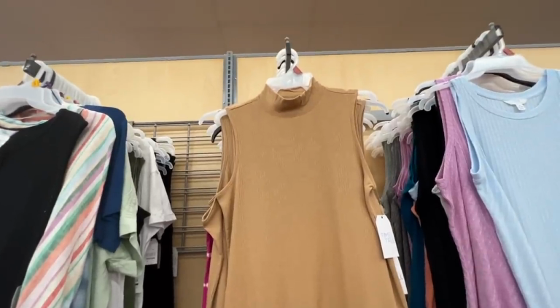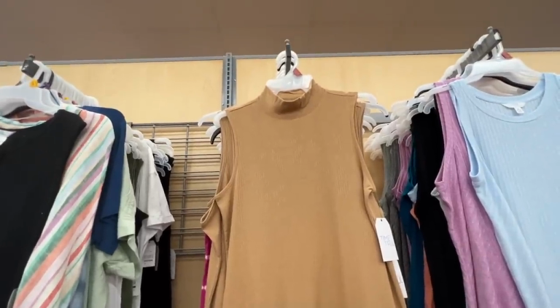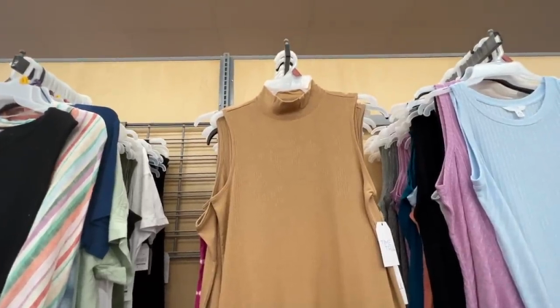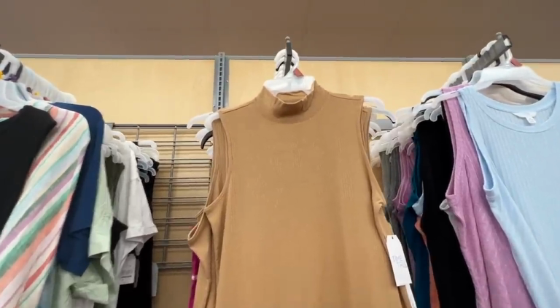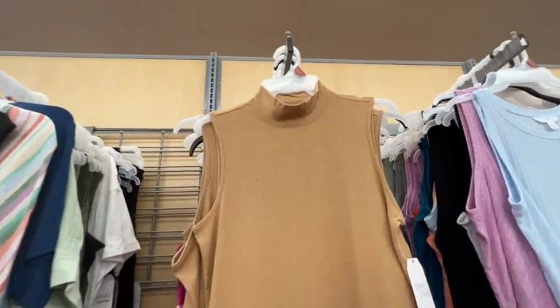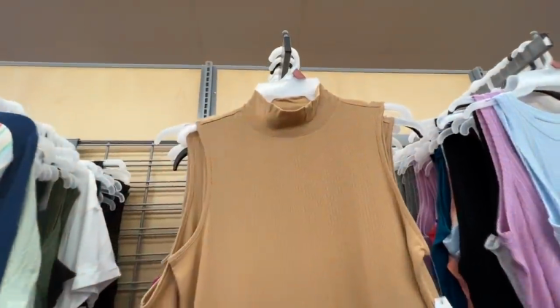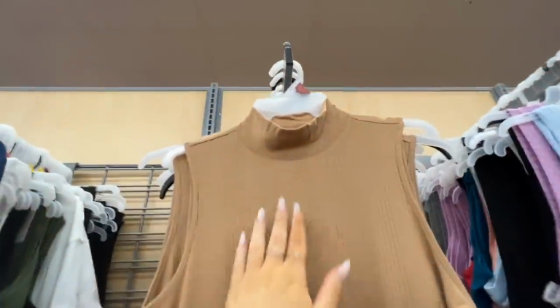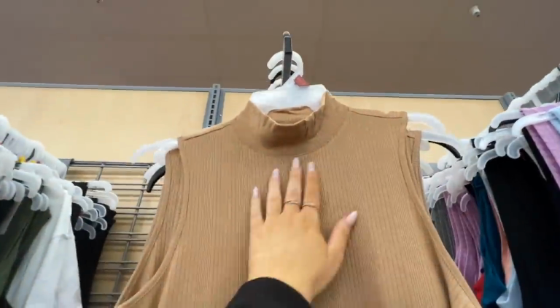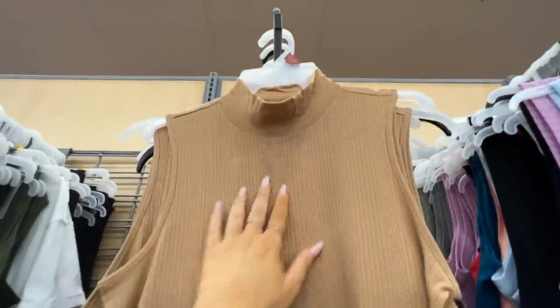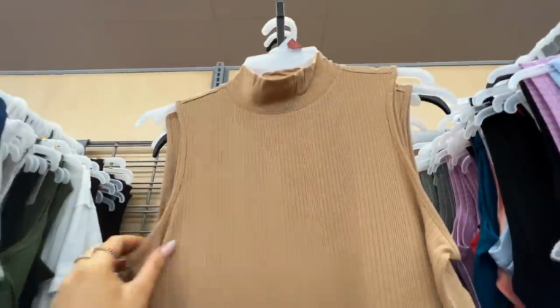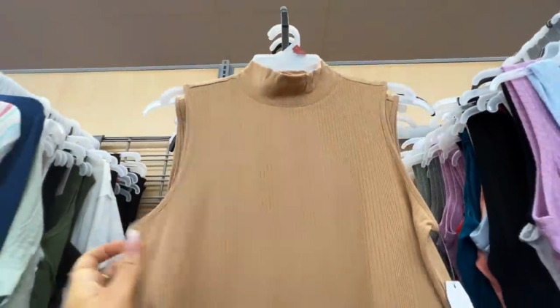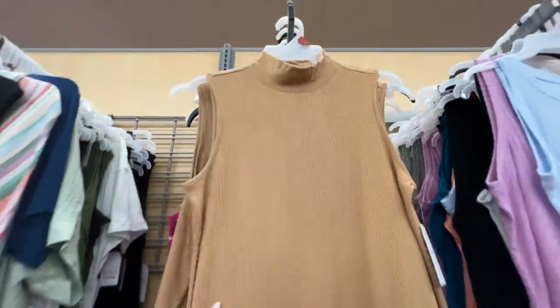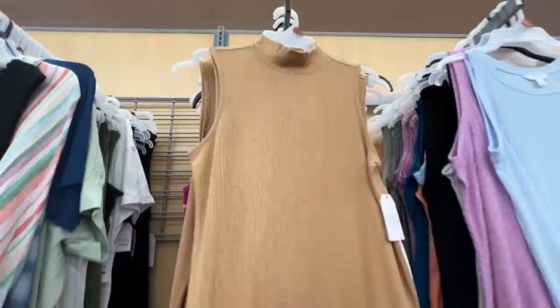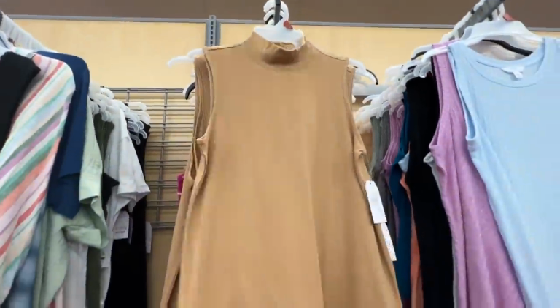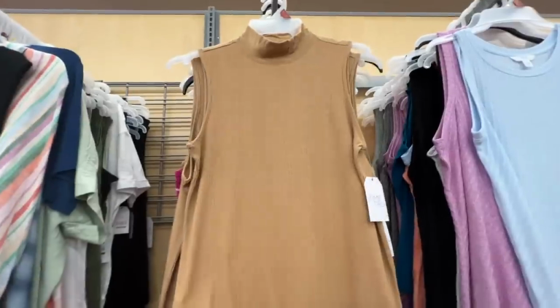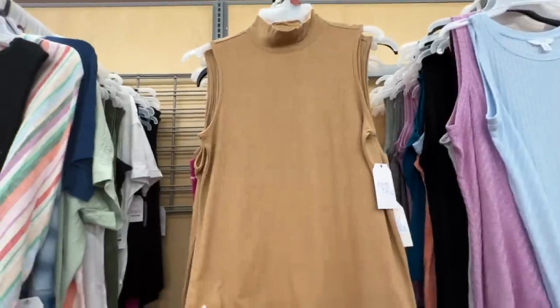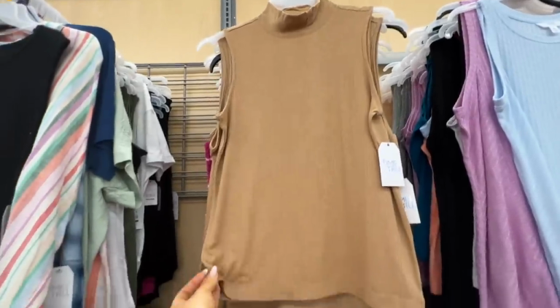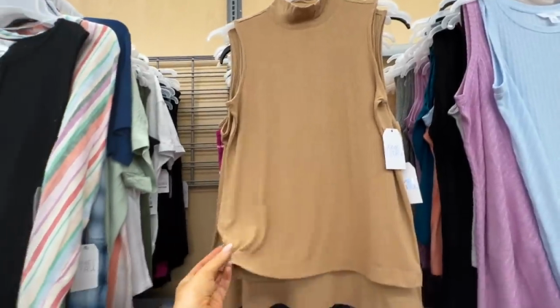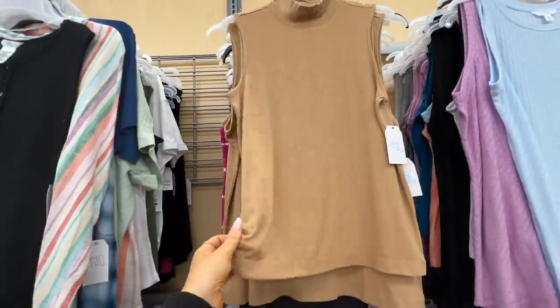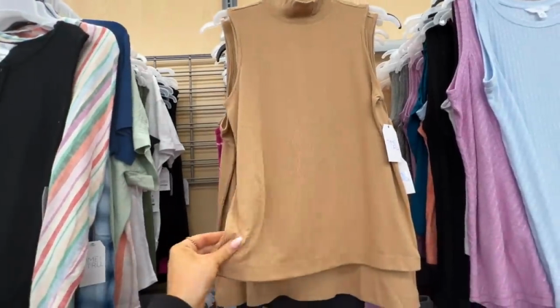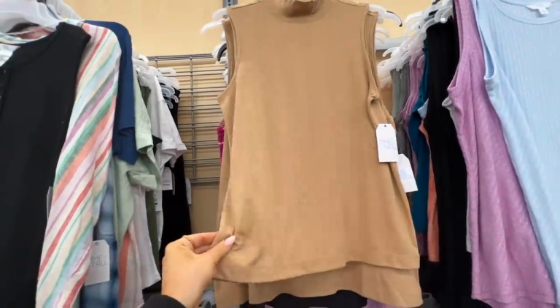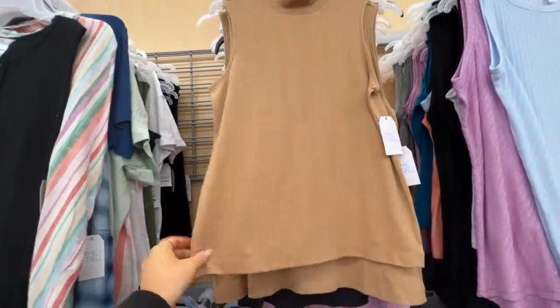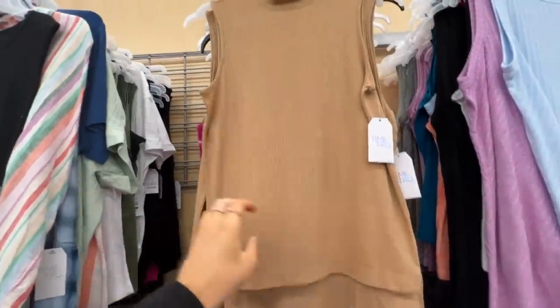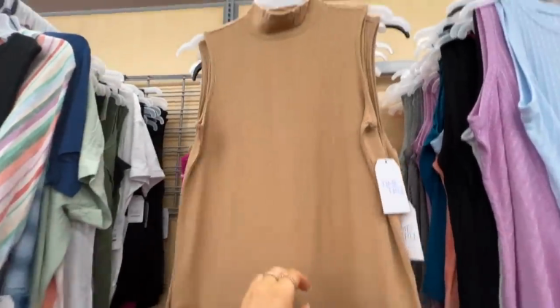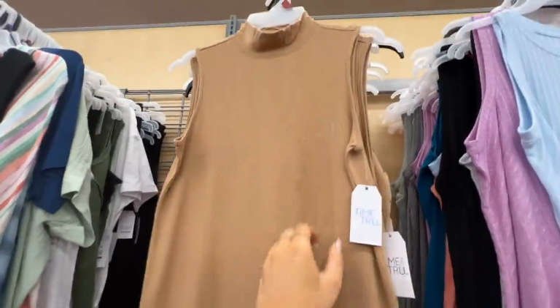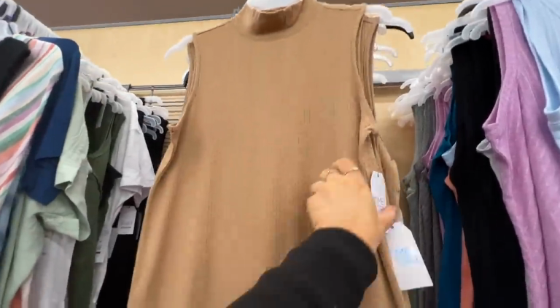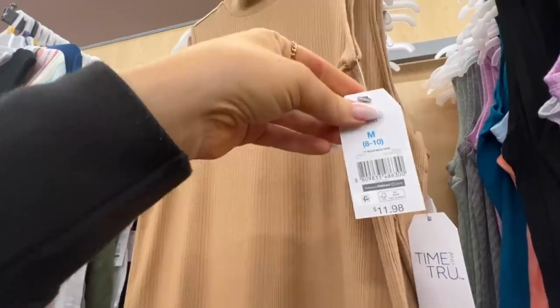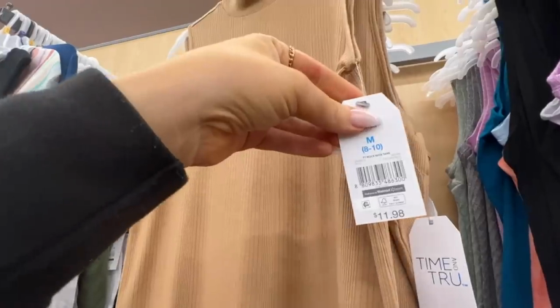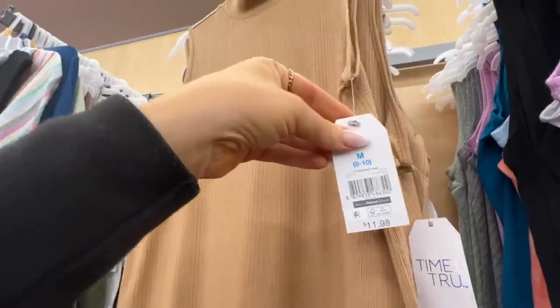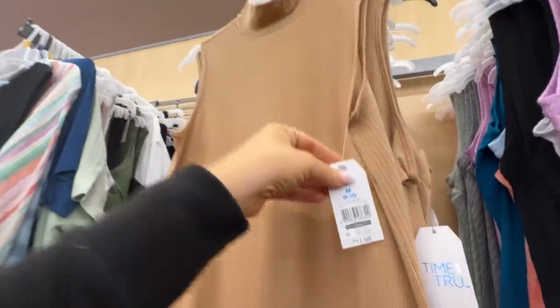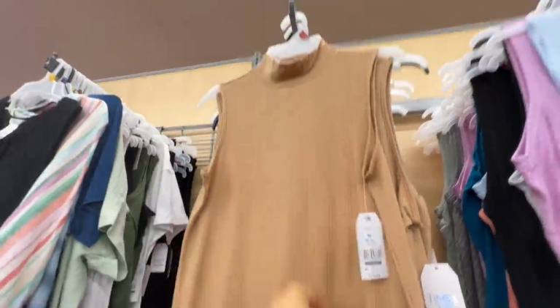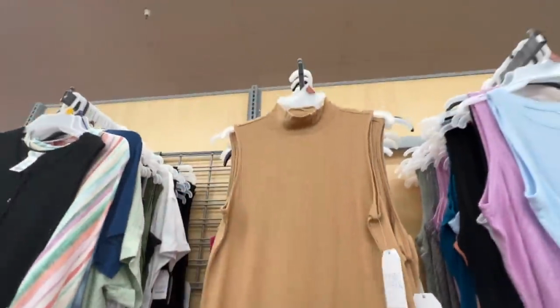I feel like I'm seeing the first bit of fall. It is a mock sleeveless turtleneck — nice and lightweight, and I think the color is really pretty too. And it is only twelve bucks.